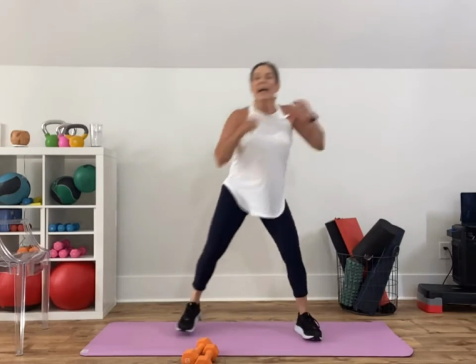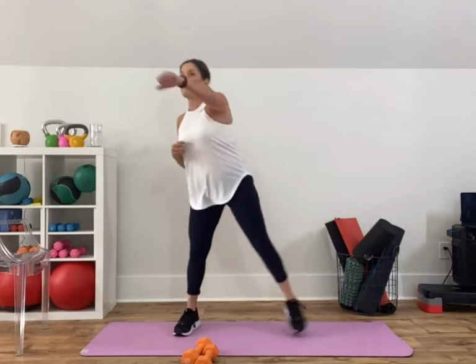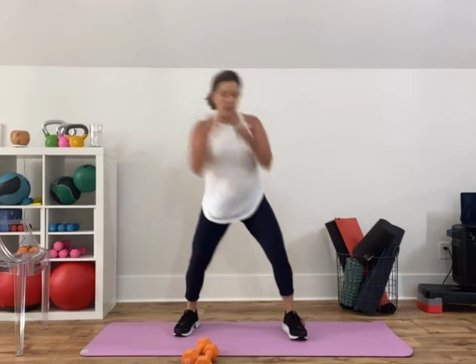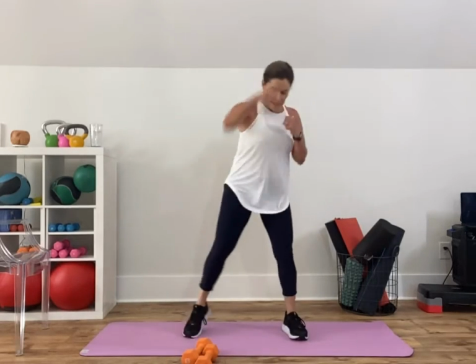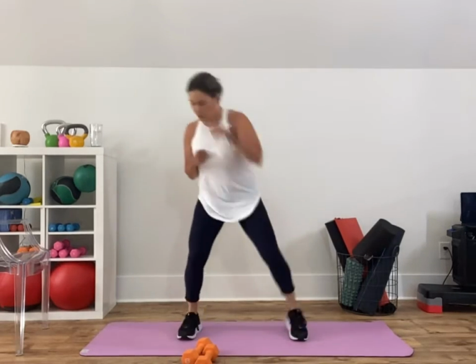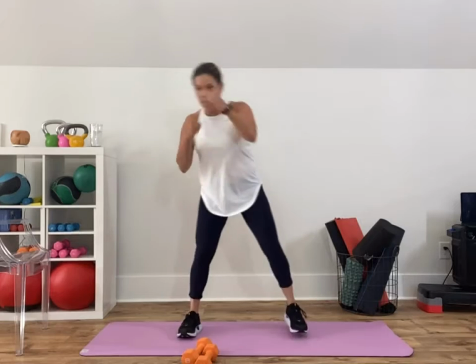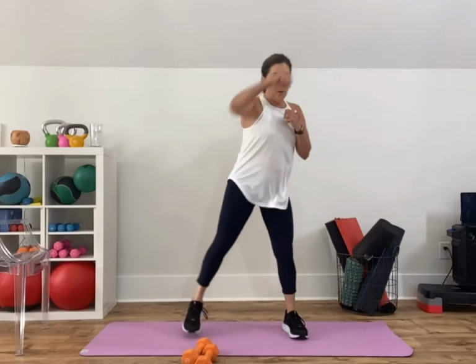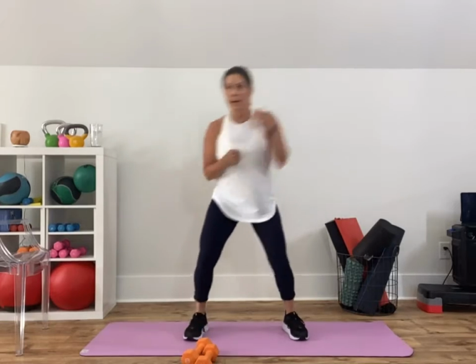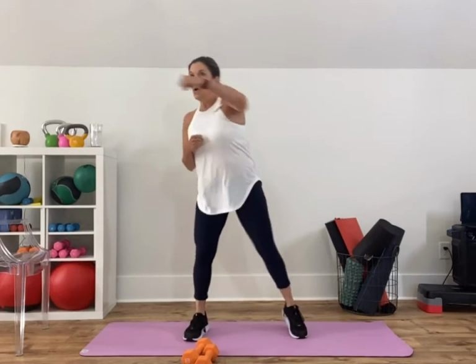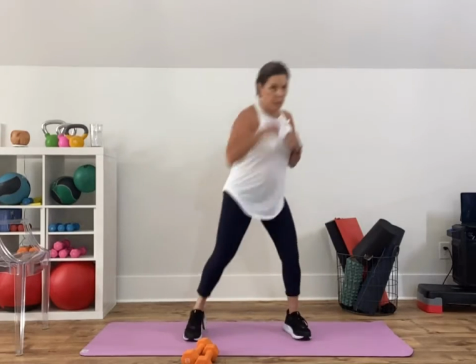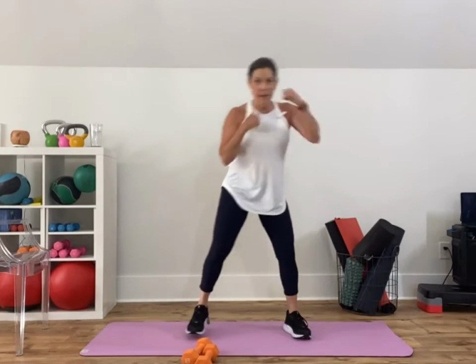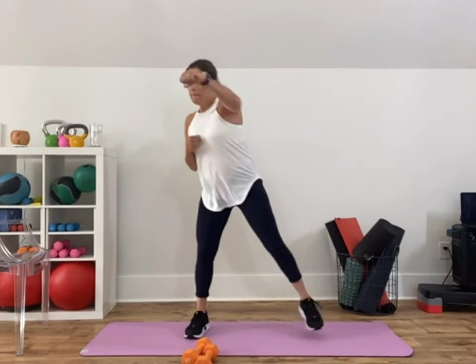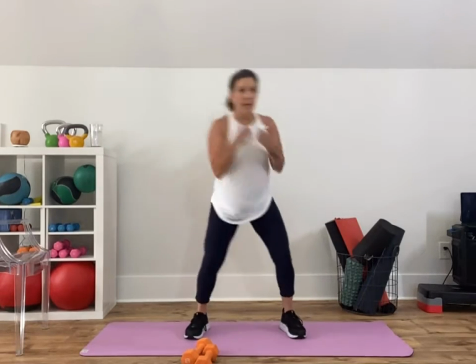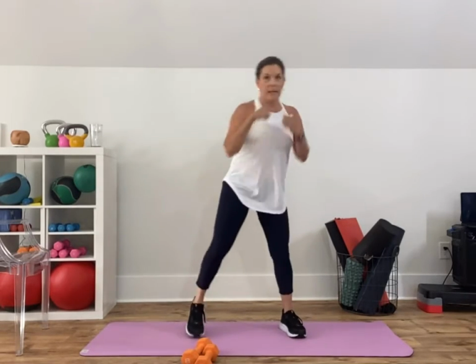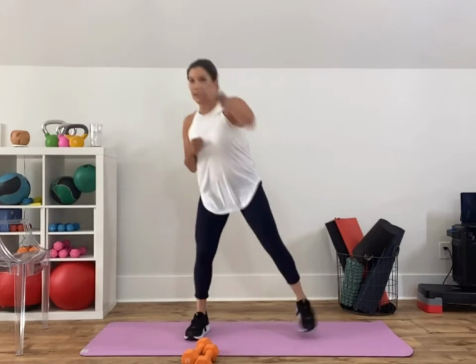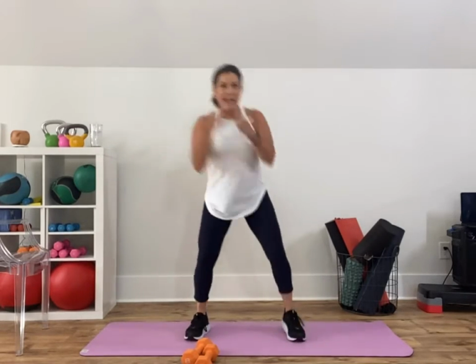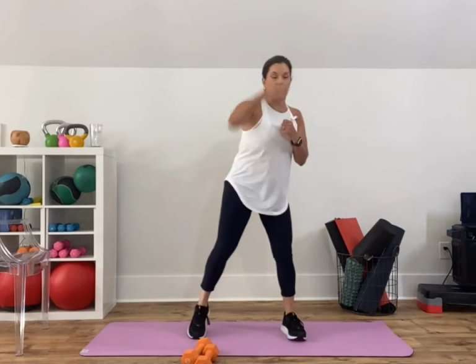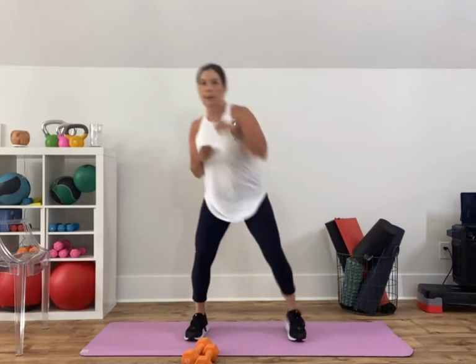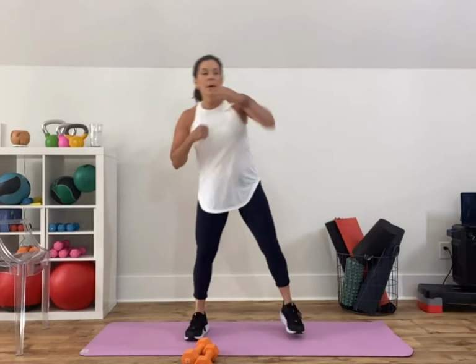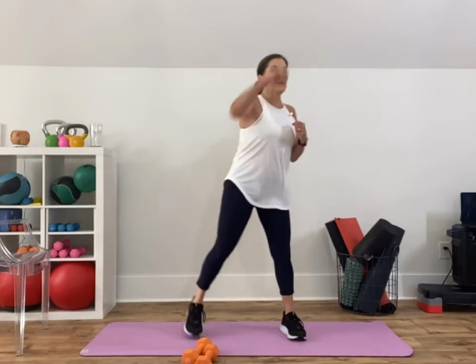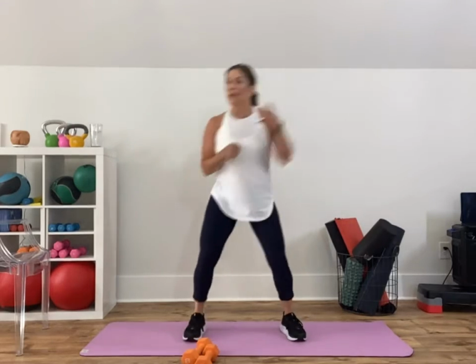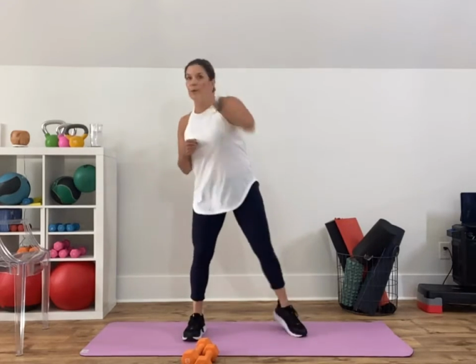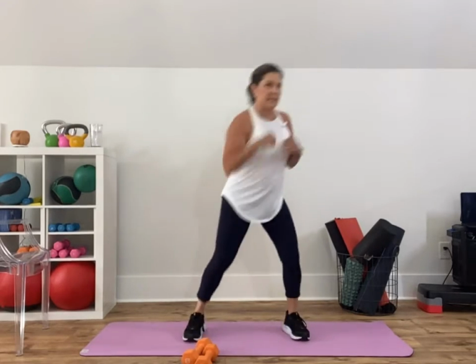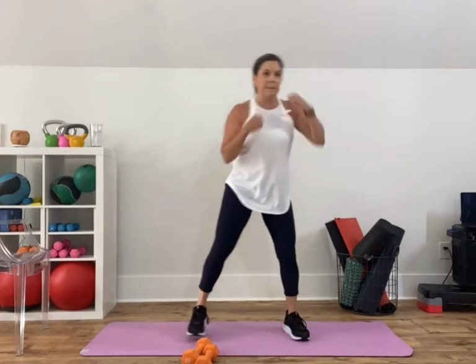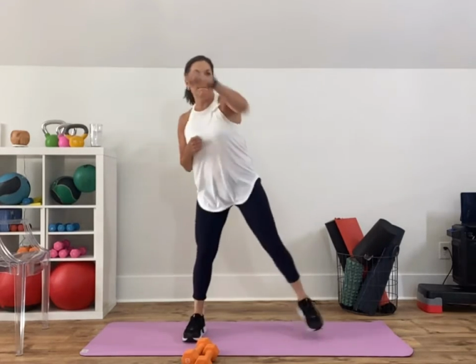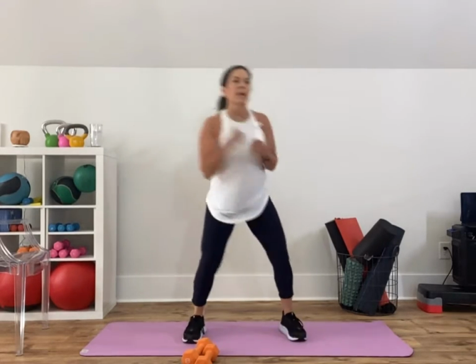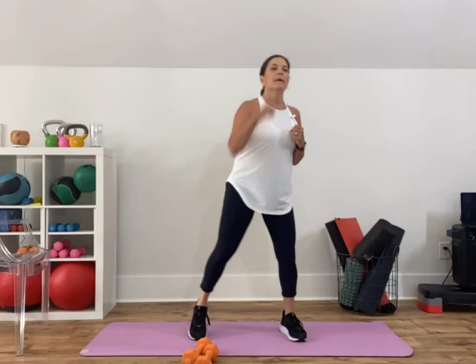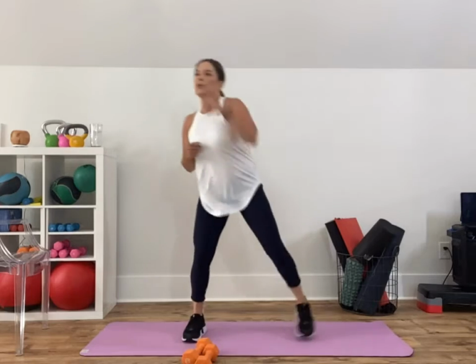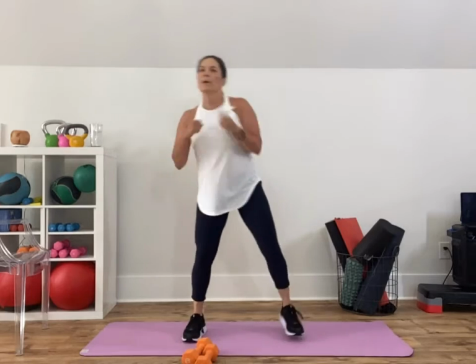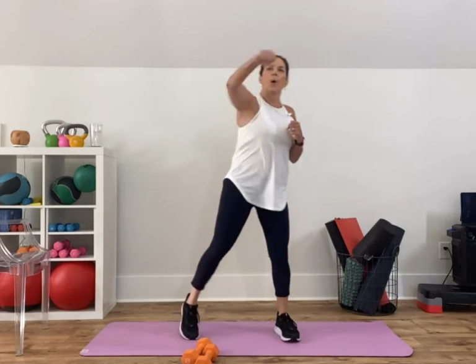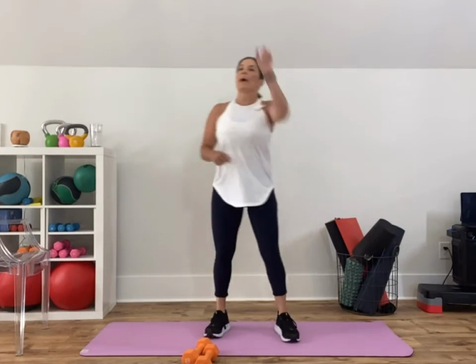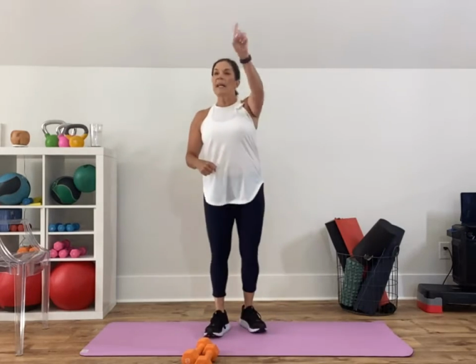You're tapping and punching — remember, this is really quick, not a long recovery, active recovery. If you need to get water, this is the time. Three, two, one.